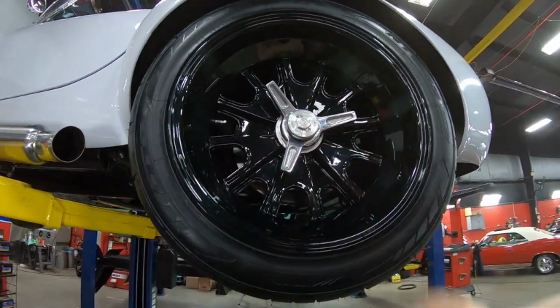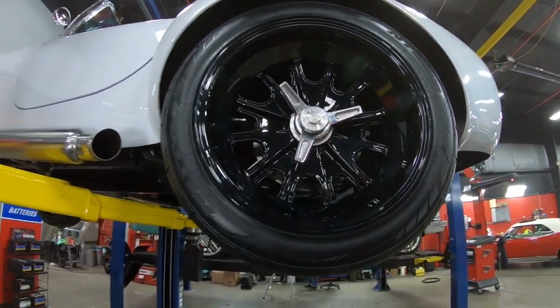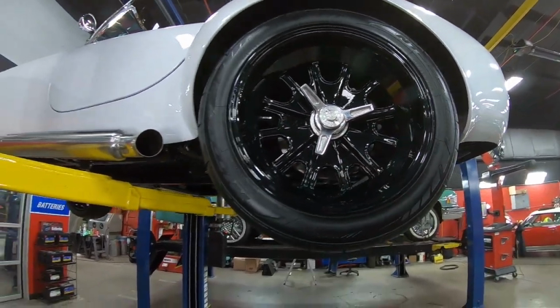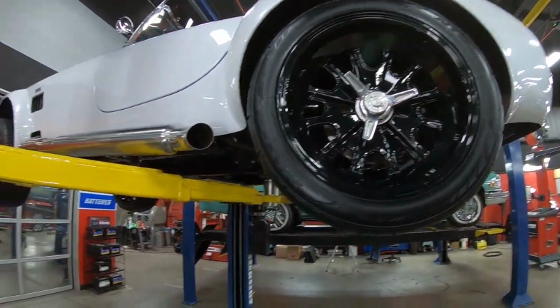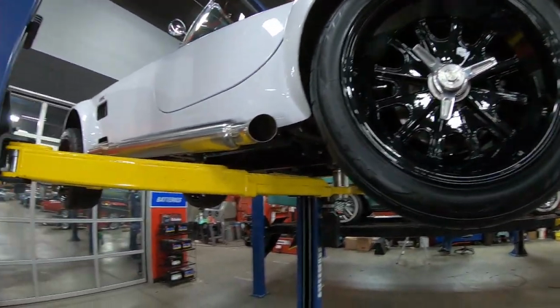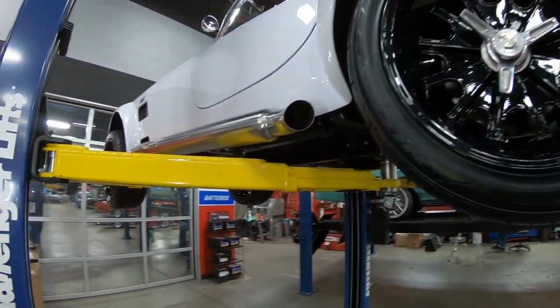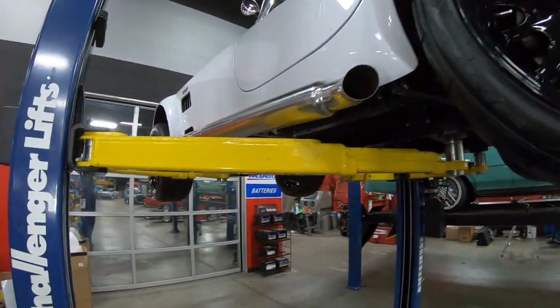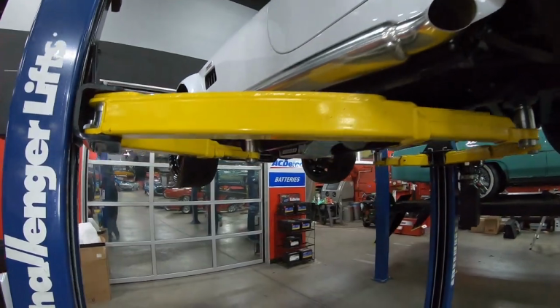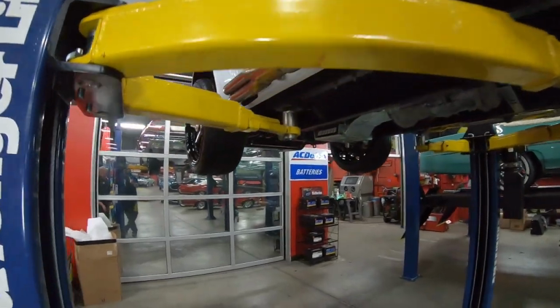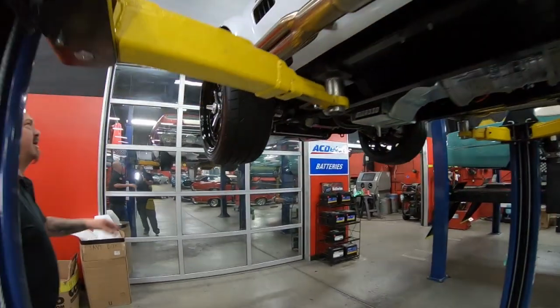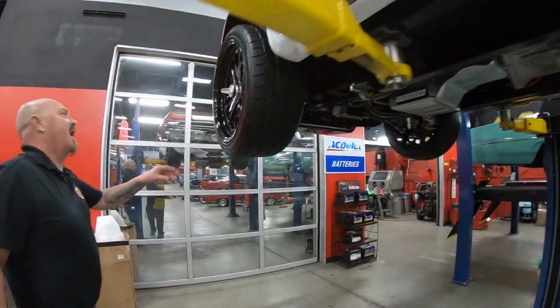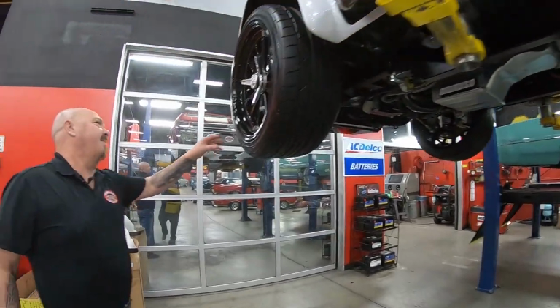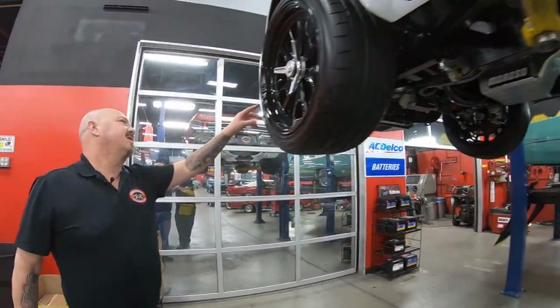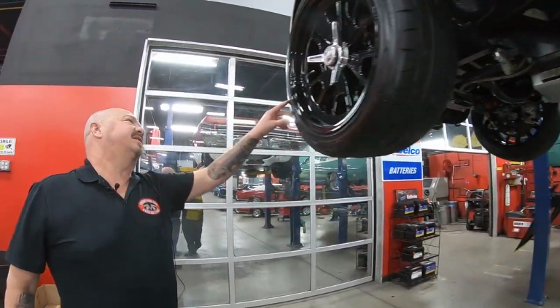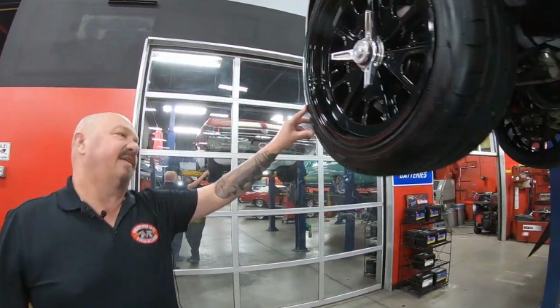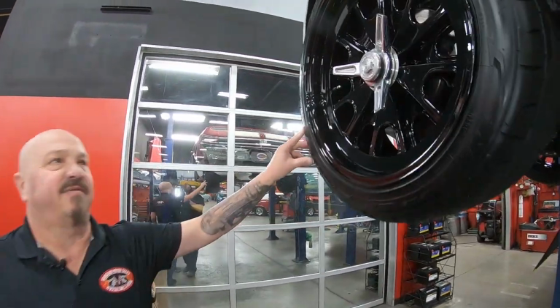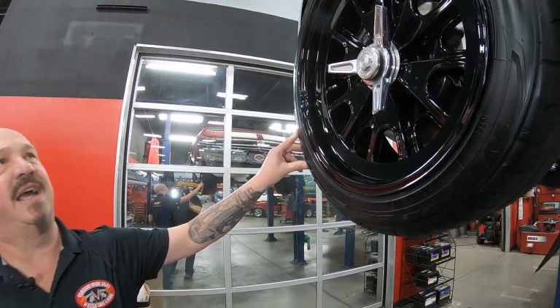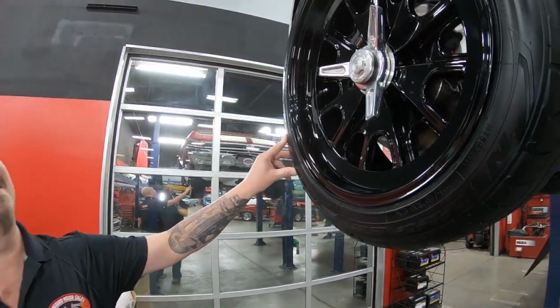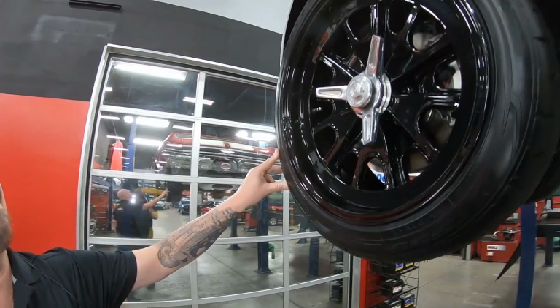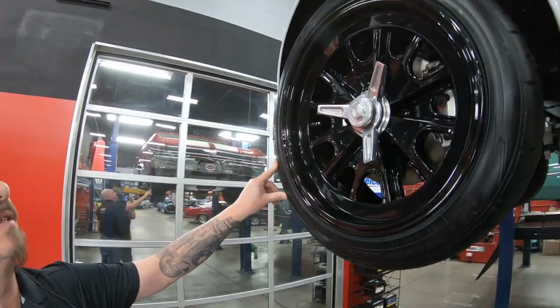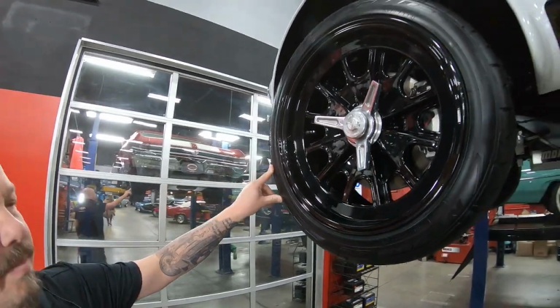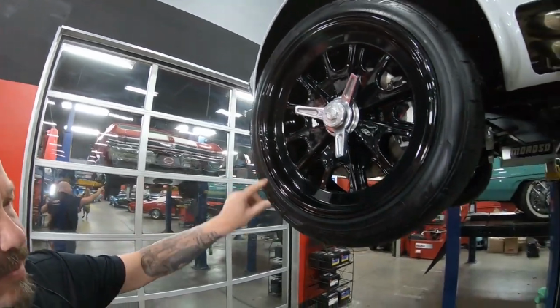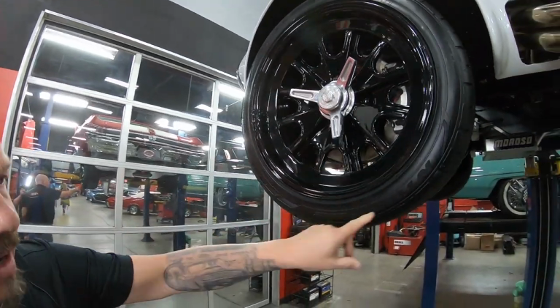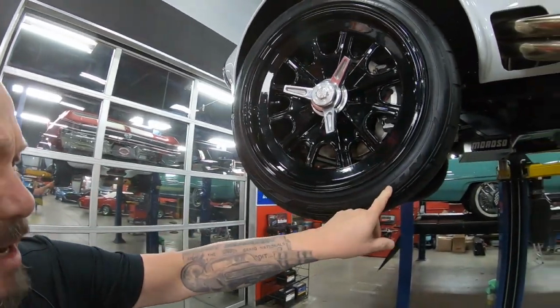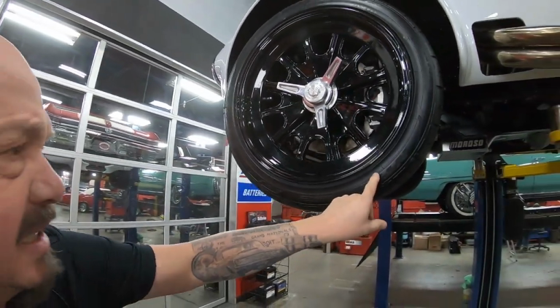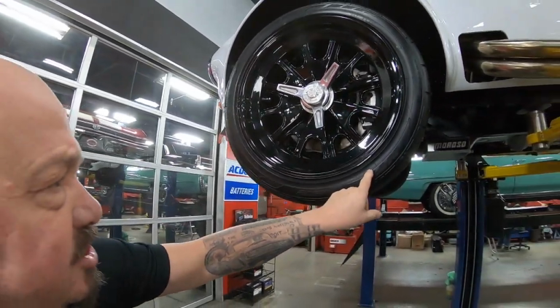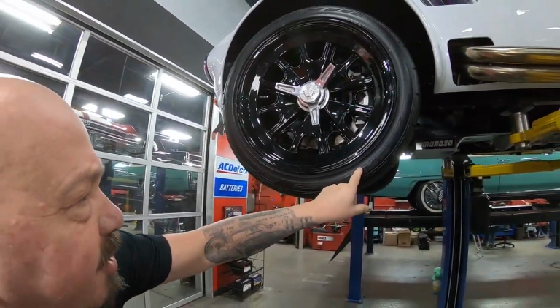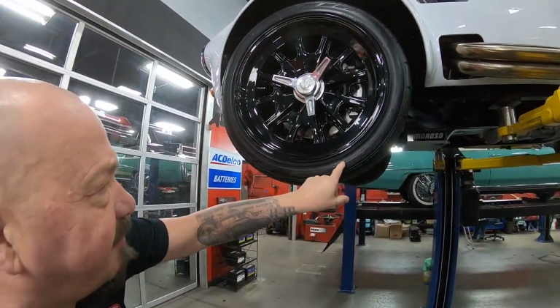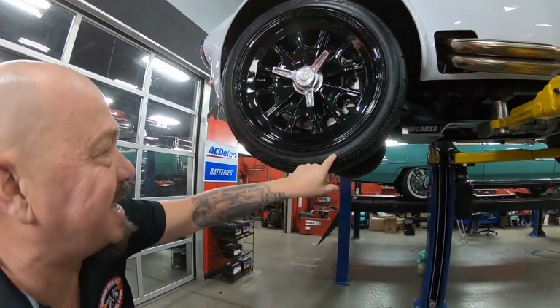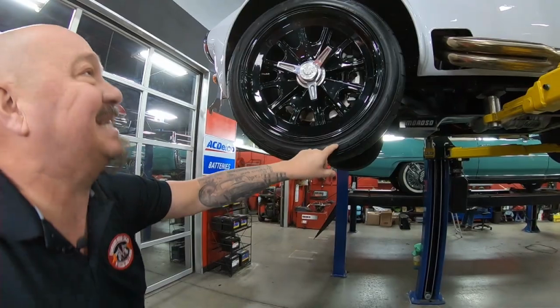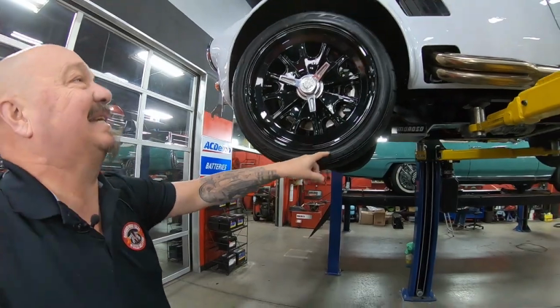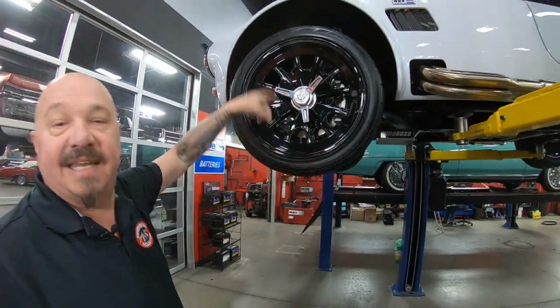I didn't tell you the size of the front tires — let me tell you that real quick. My cameraman says: 245/40/18s. Now let's get under the hood.